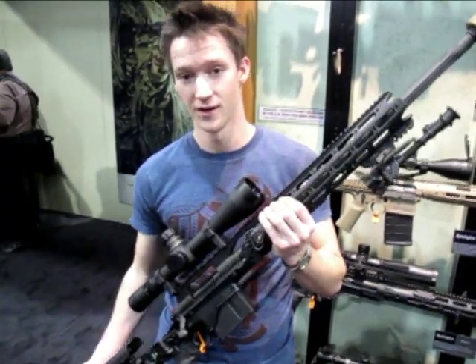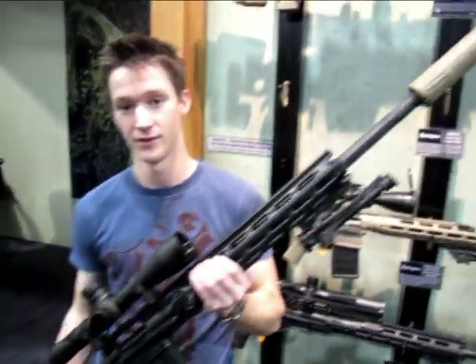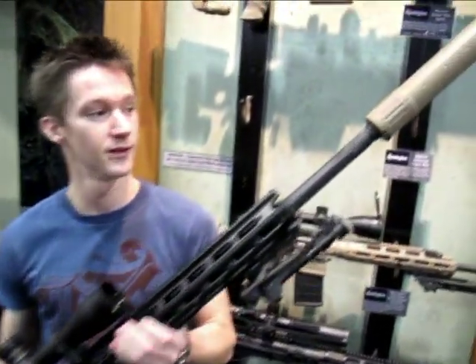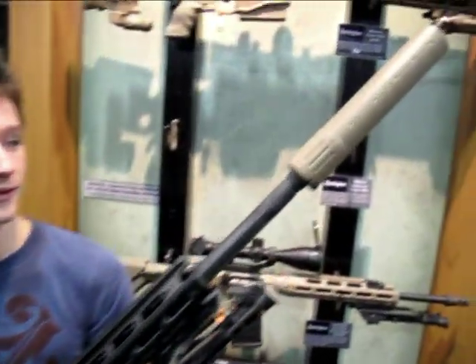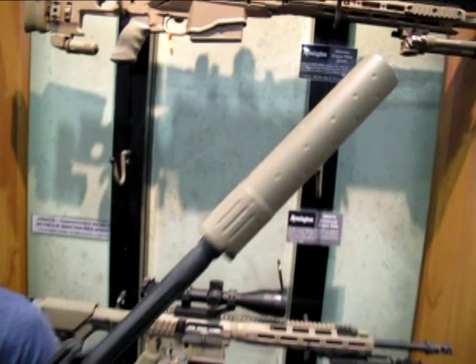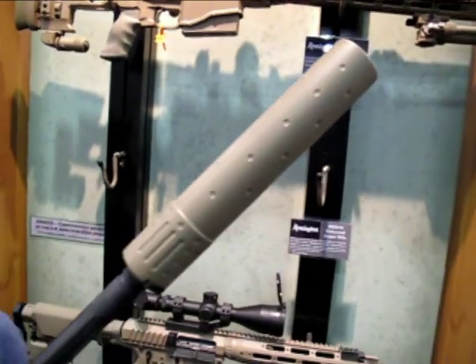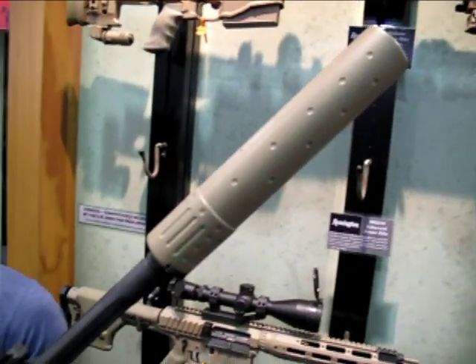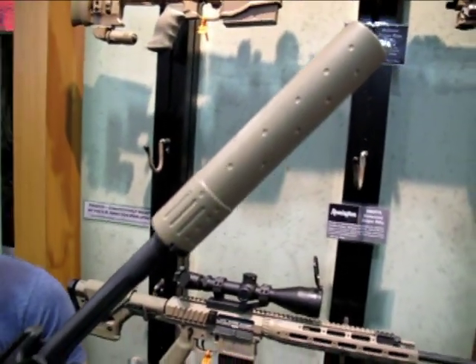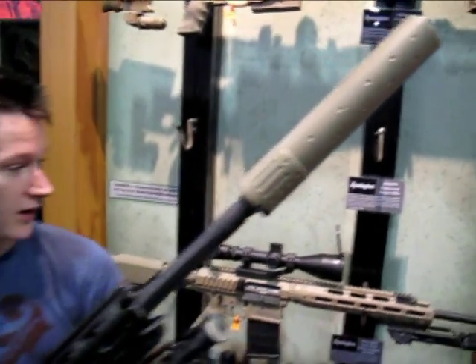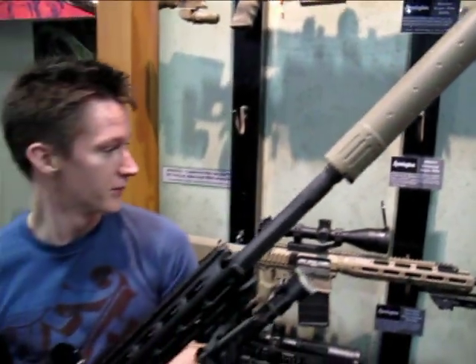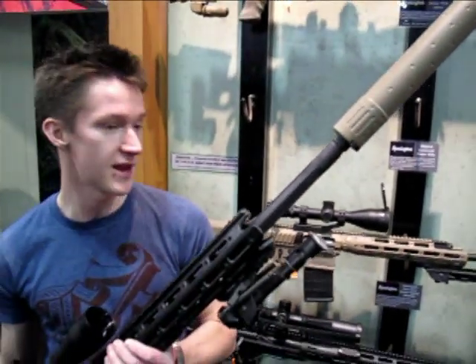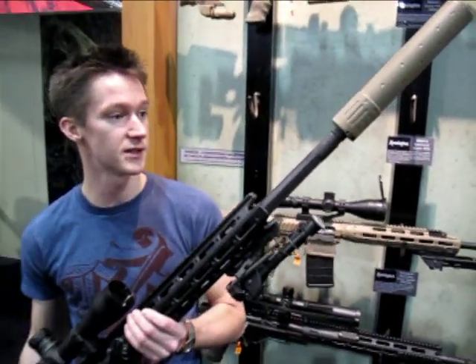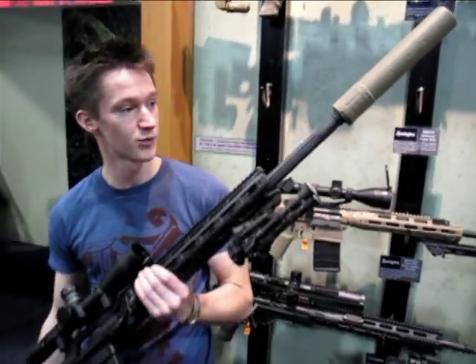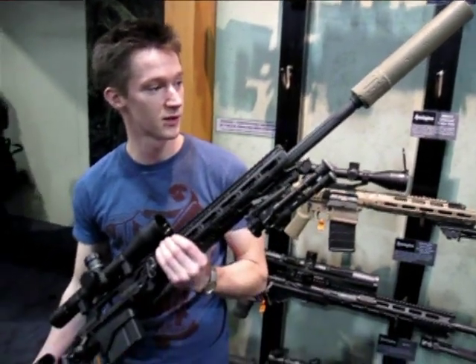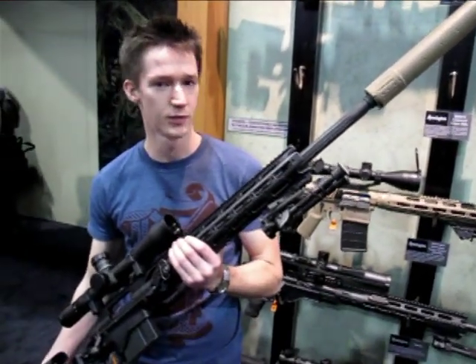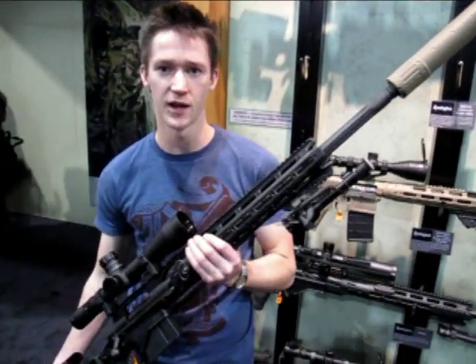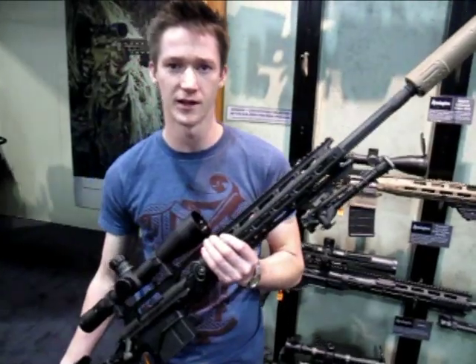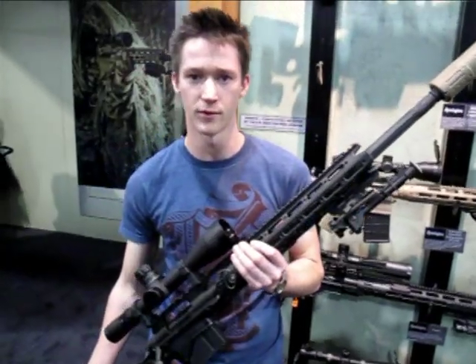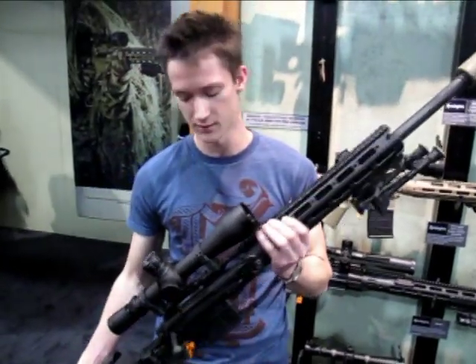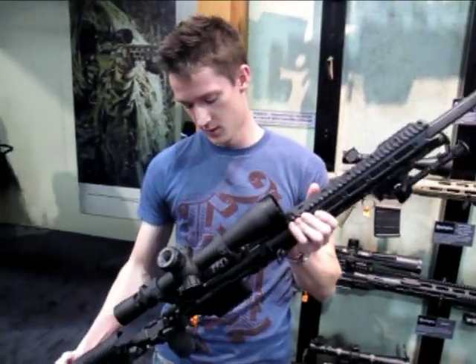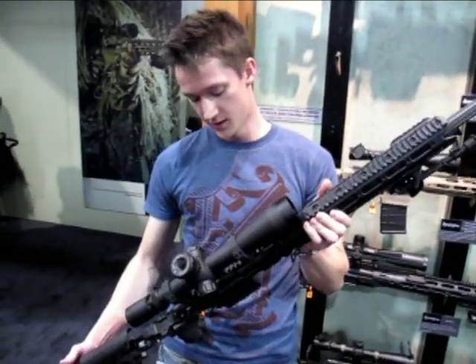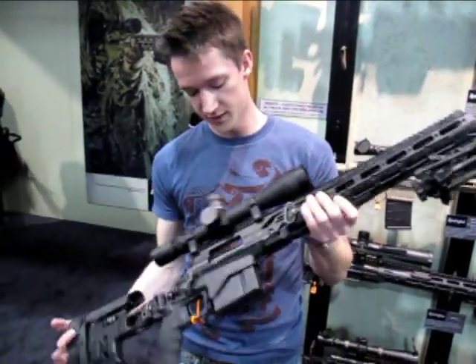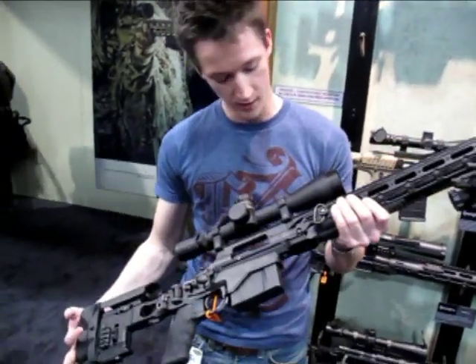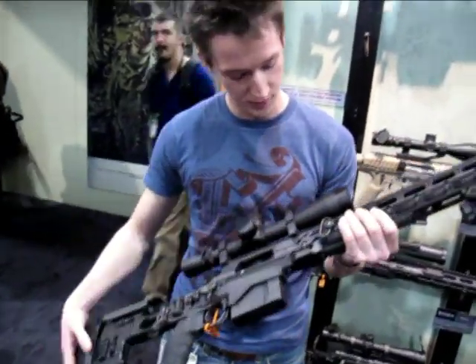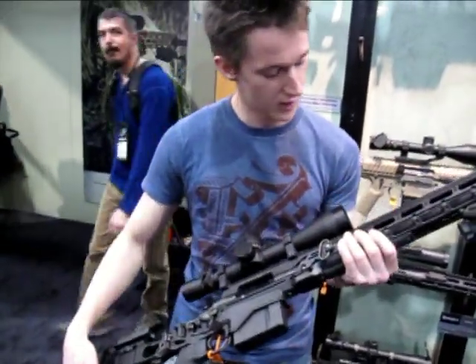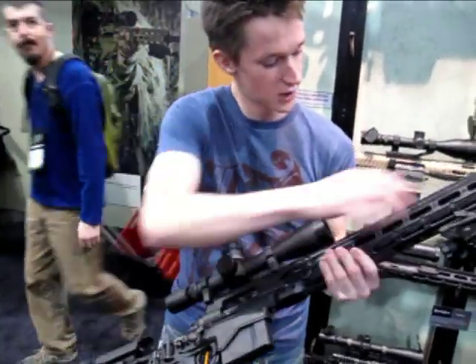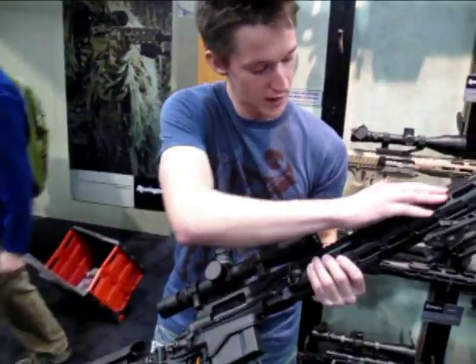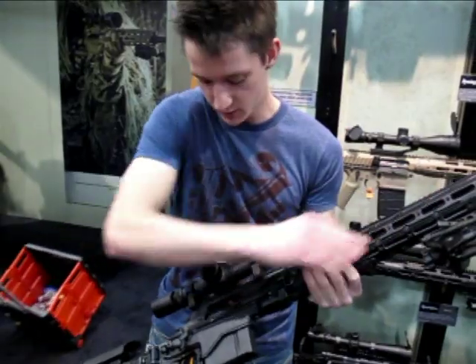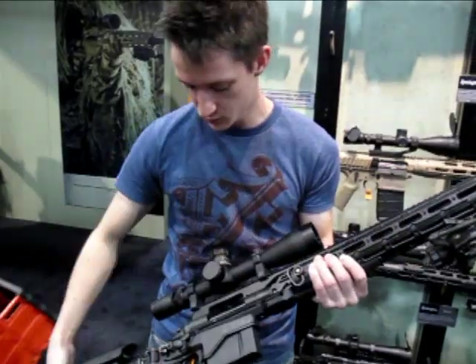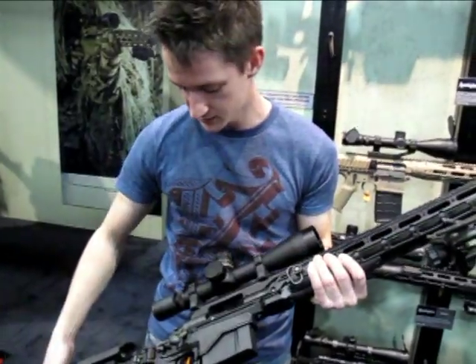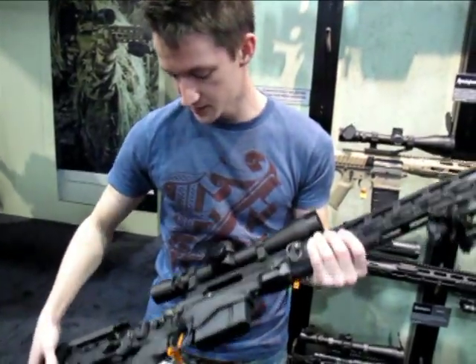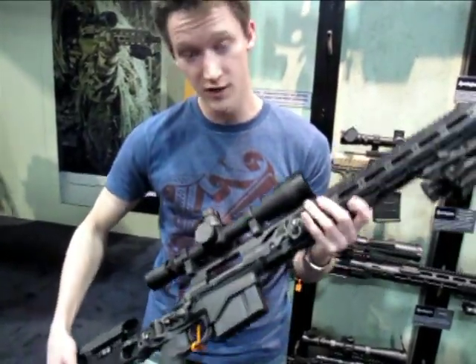But you do have some gadgets on here. Big suppressor — it's an AAC Titan suppressor, which I believe is owned by Remington. And then you've got the Remington 700 action, and they've got all these rails. It's all modularized. Some cool features.